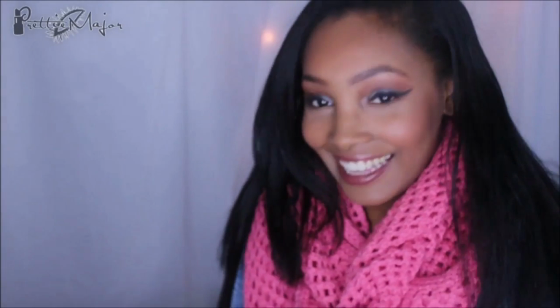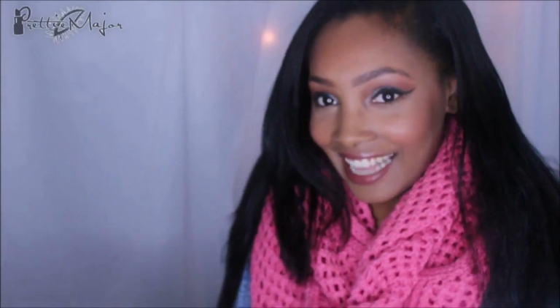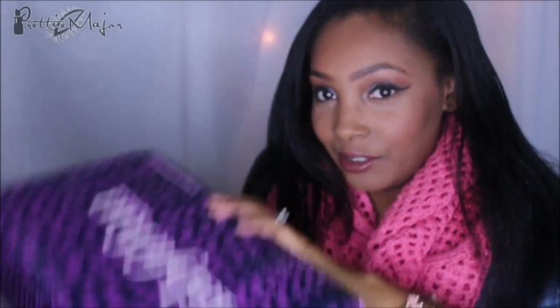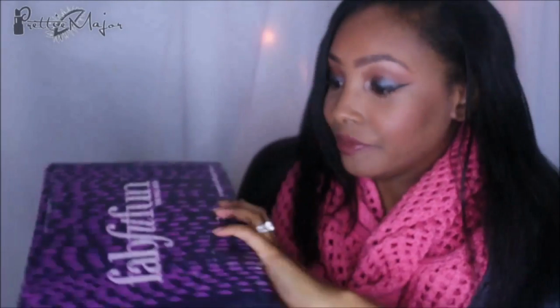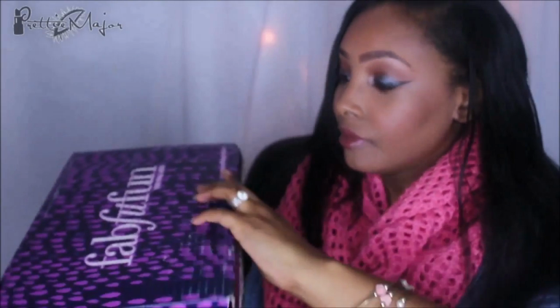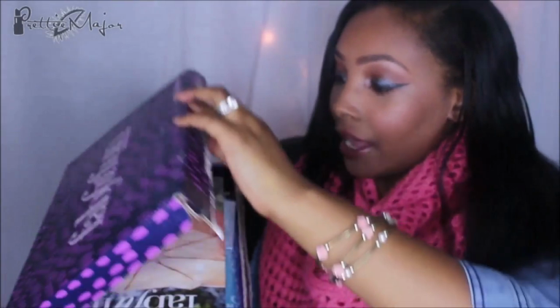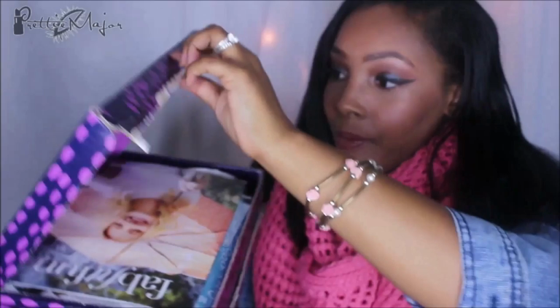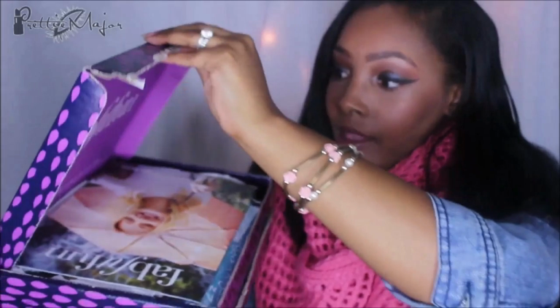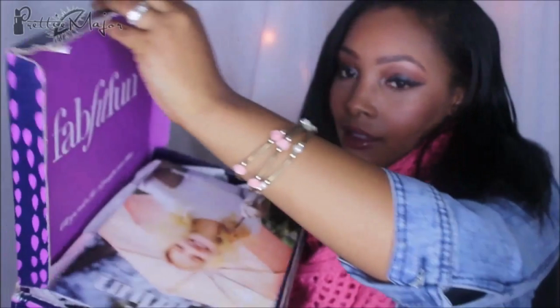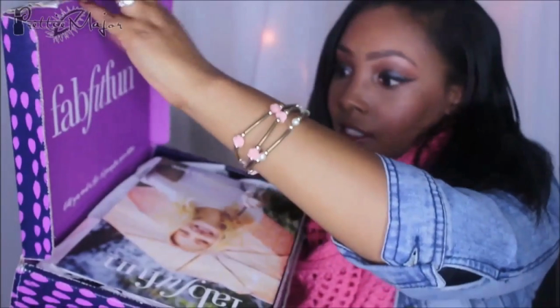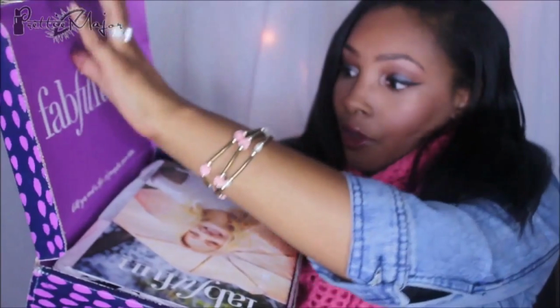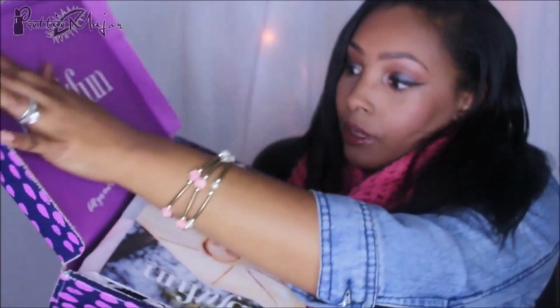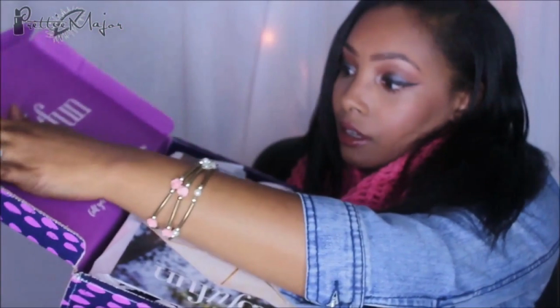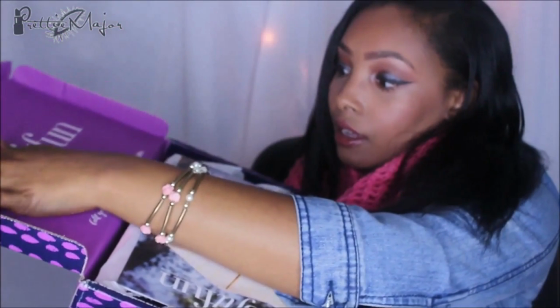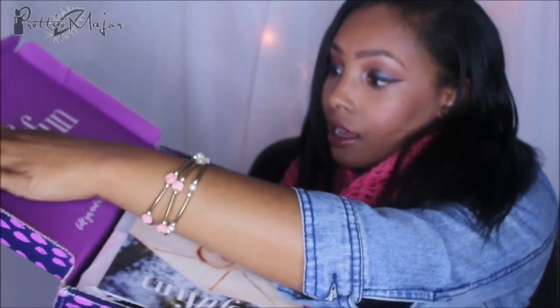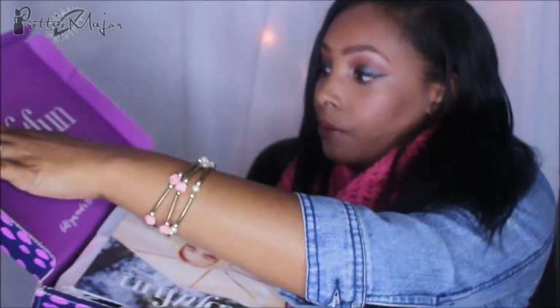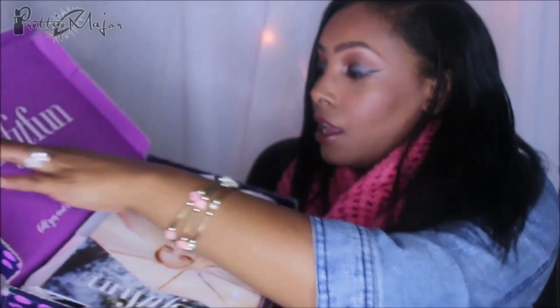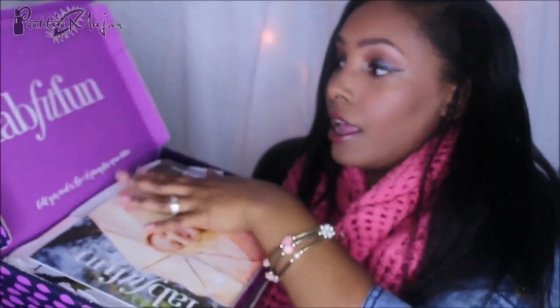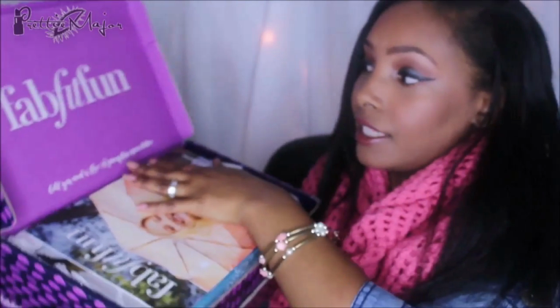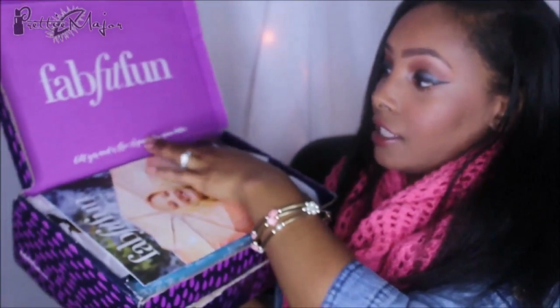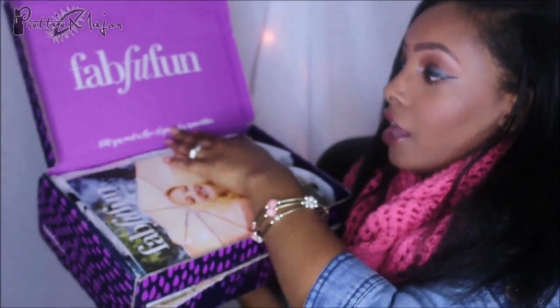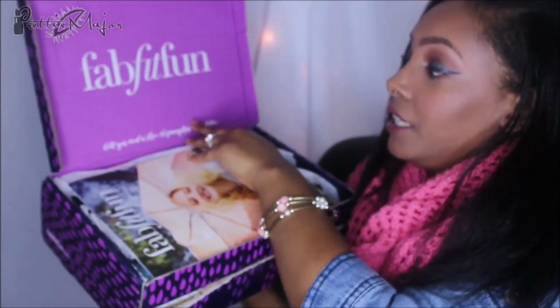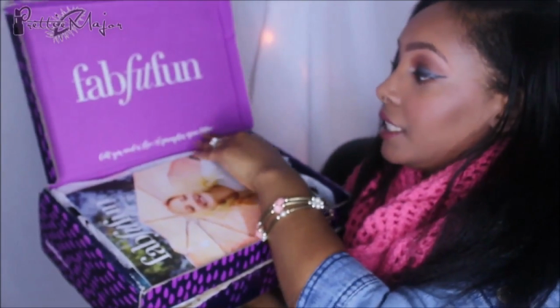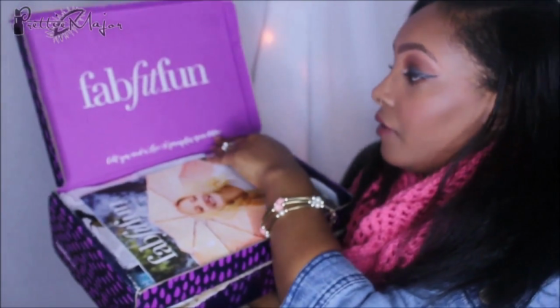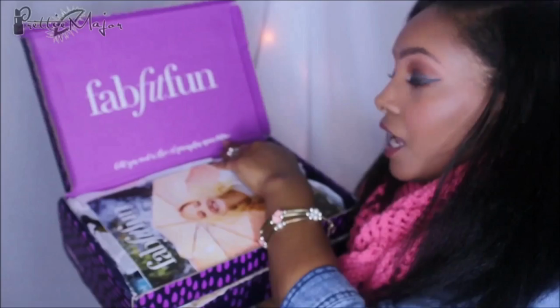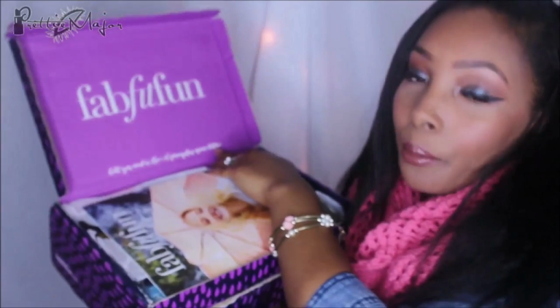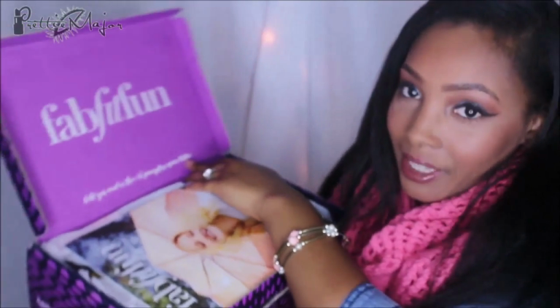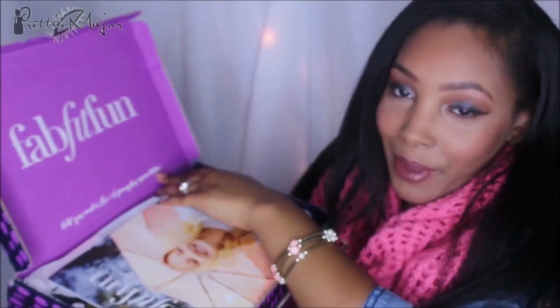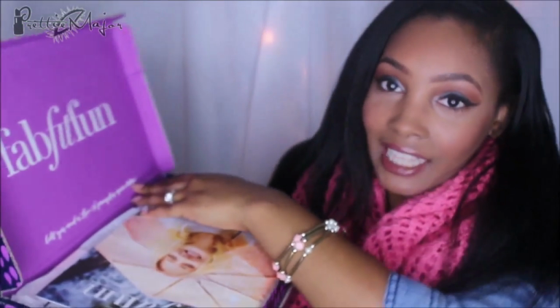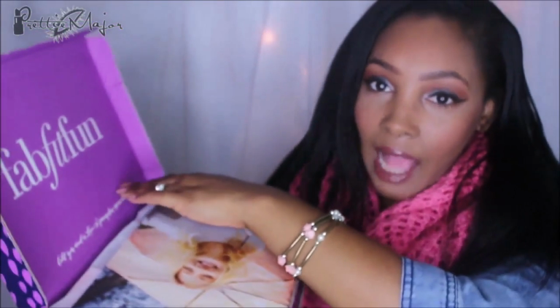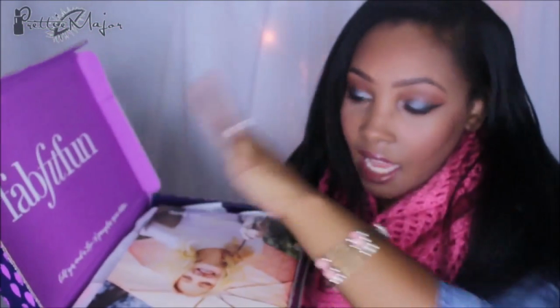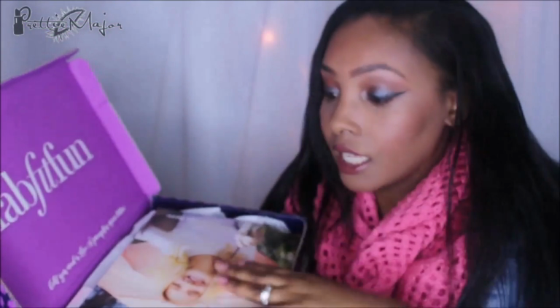It's inside — ooh! So when you open it up, it says, 'All you need is love and pumpkin spice lattes.'